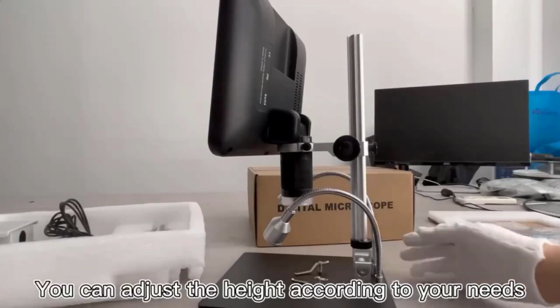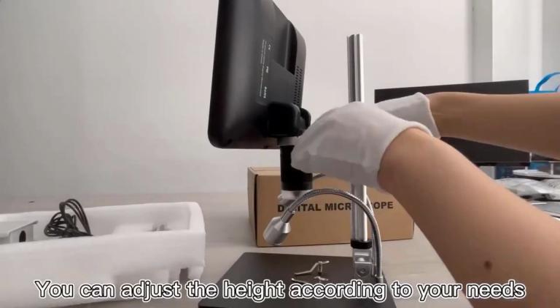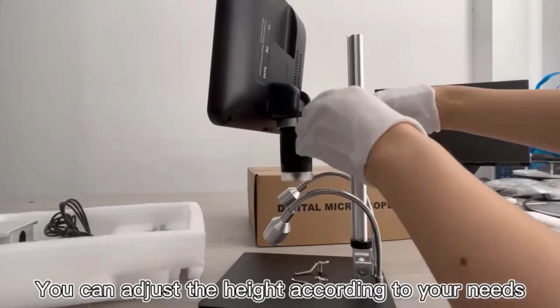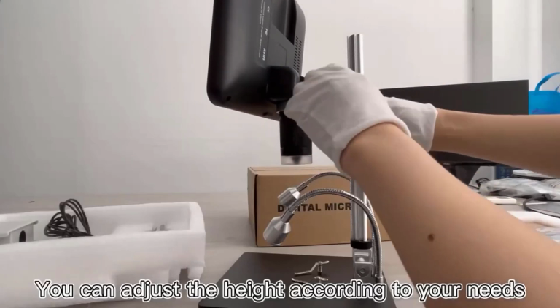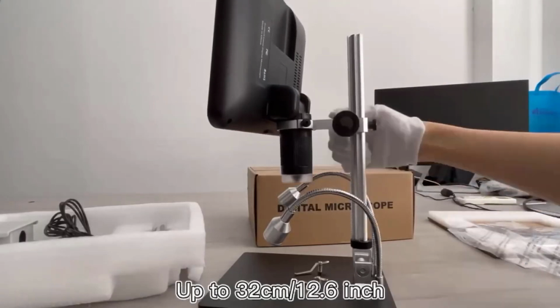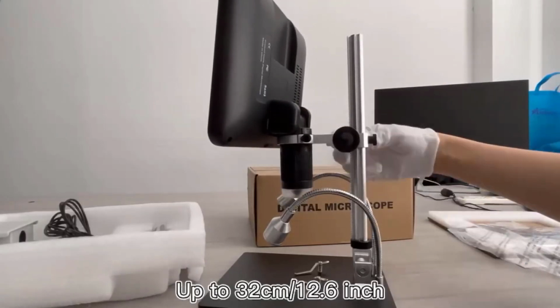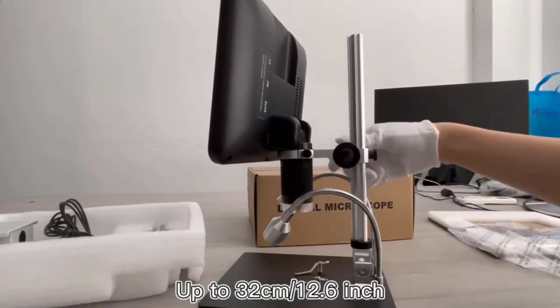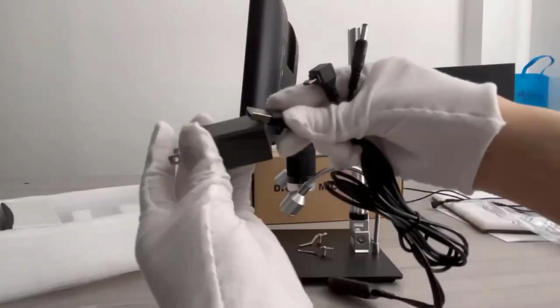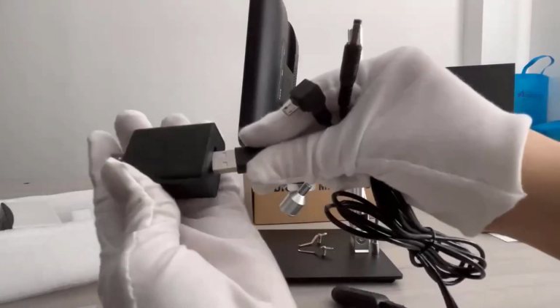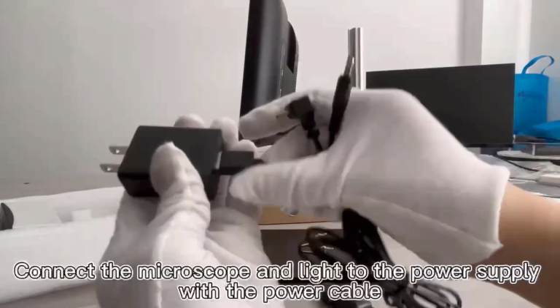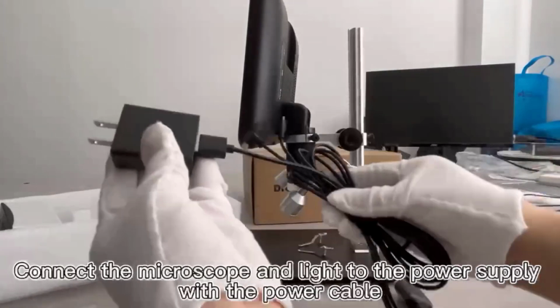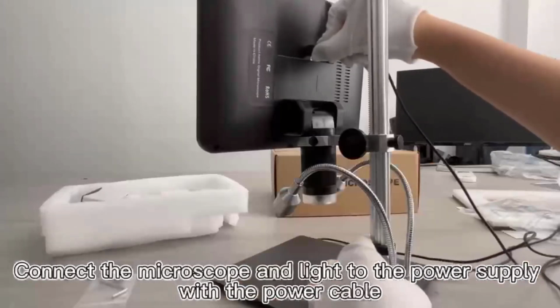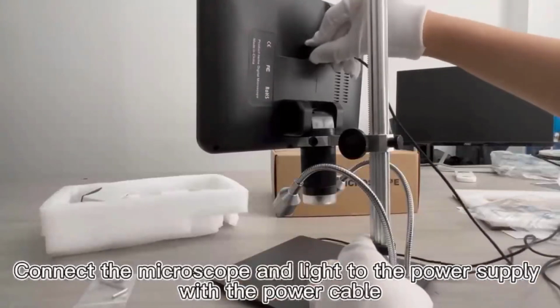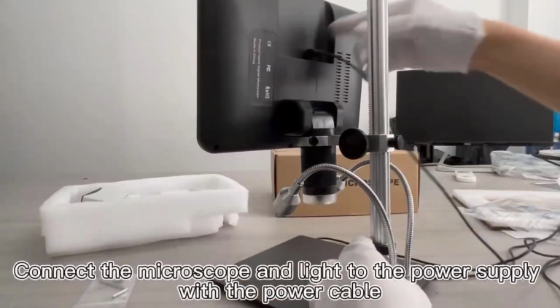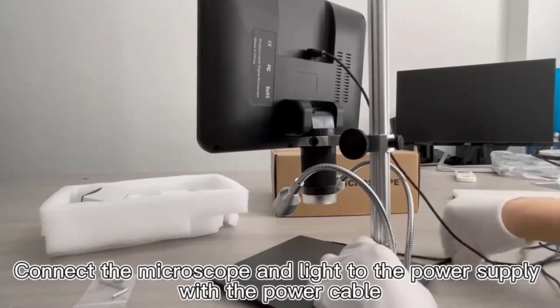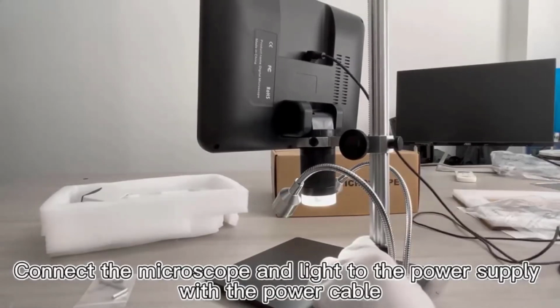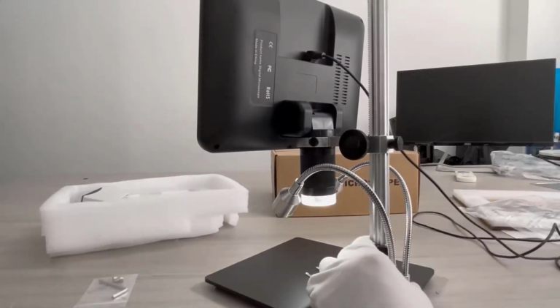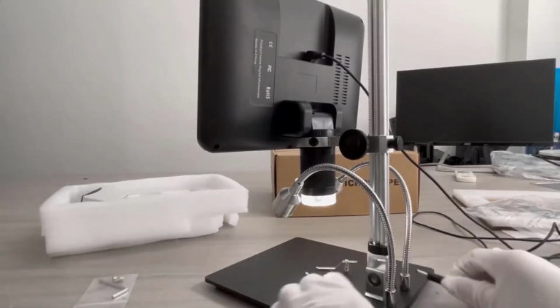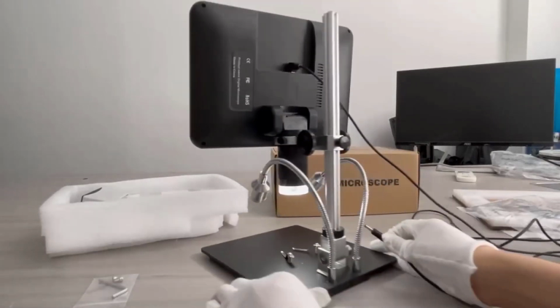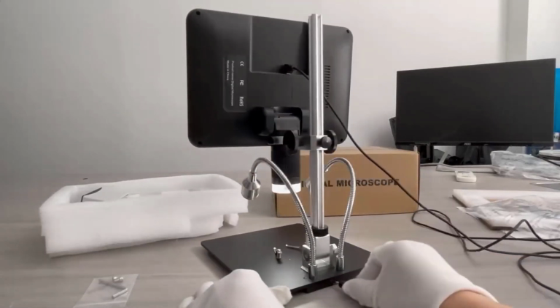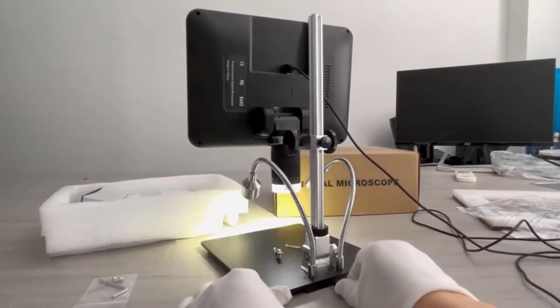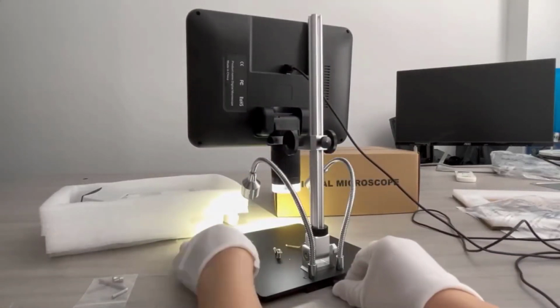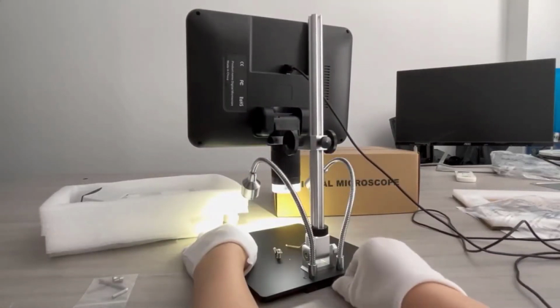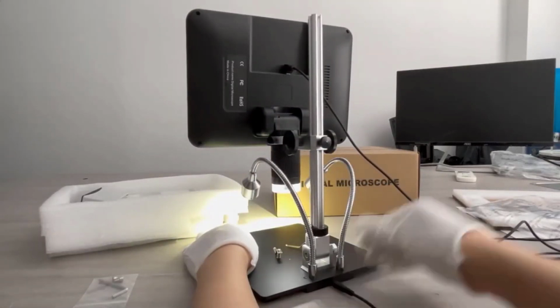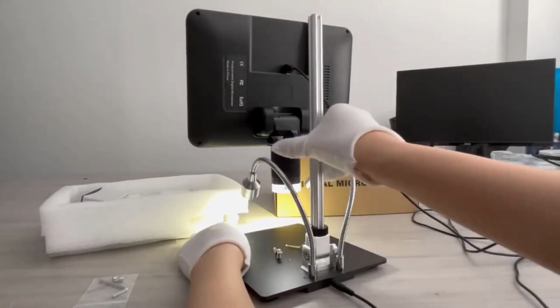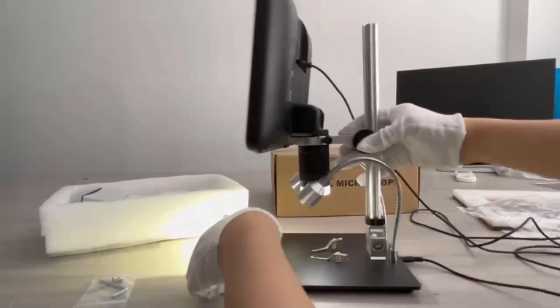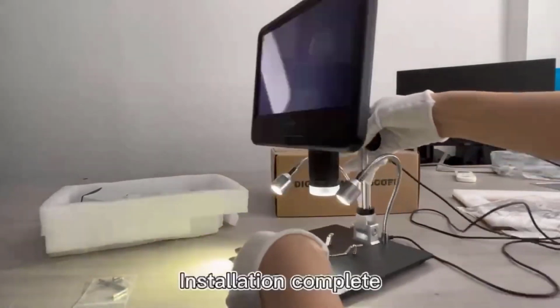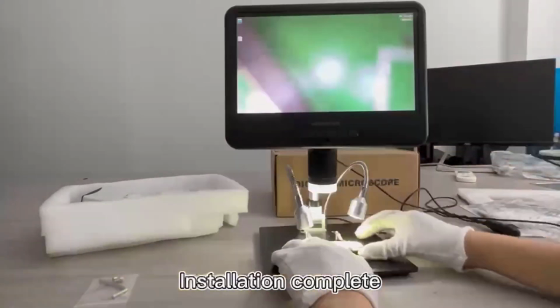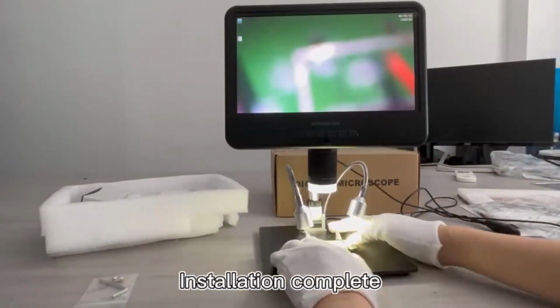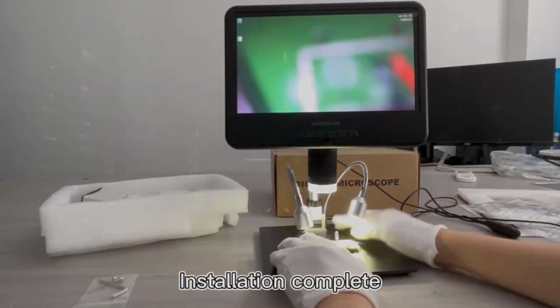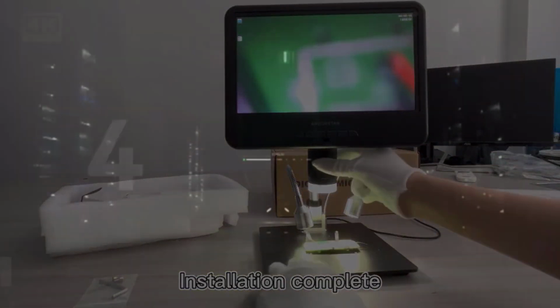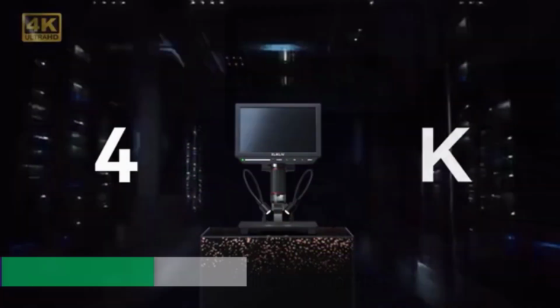Whether you are a hobbyist, a professional electronics technician, or involved in research and development, a digital soldering microscope is a valuable asset that facilitates meticulous inspection, repair, and assembly of electronic circuits.